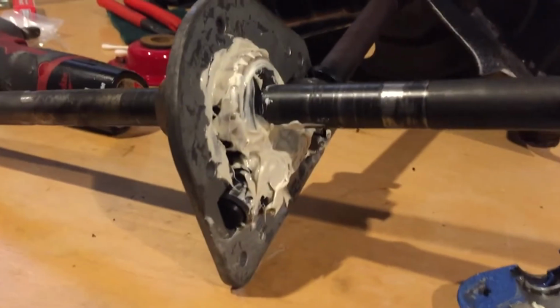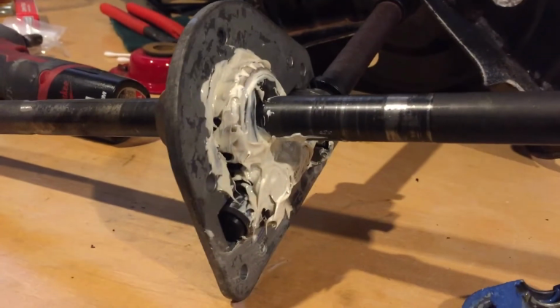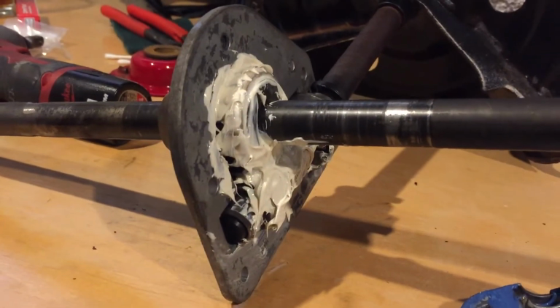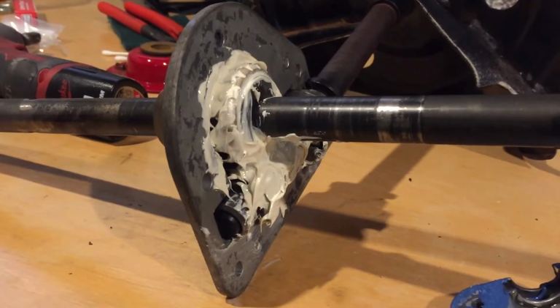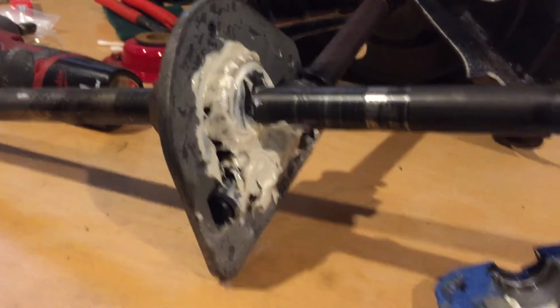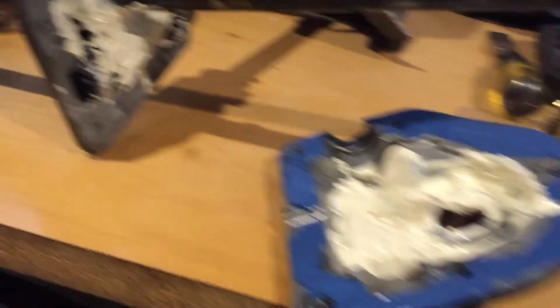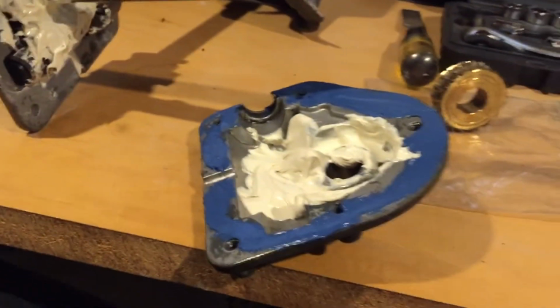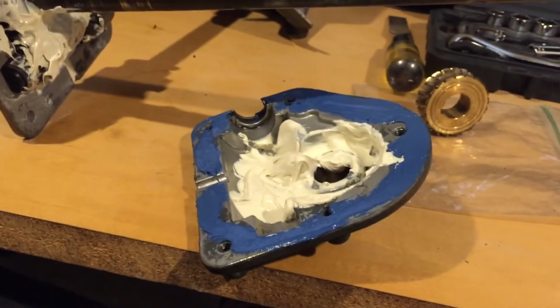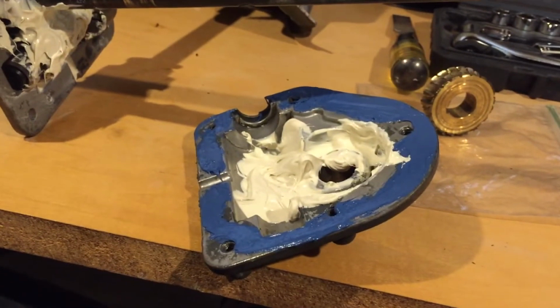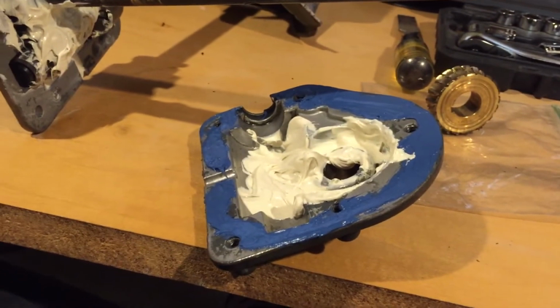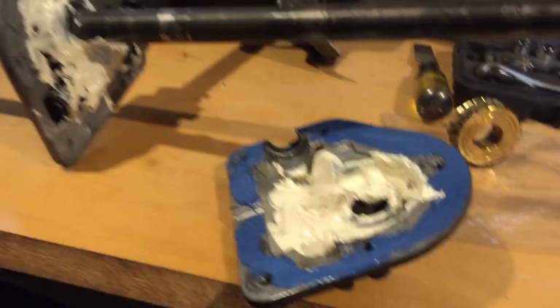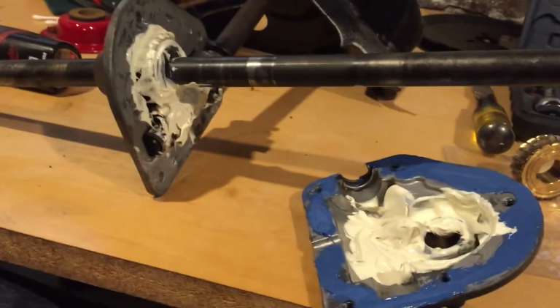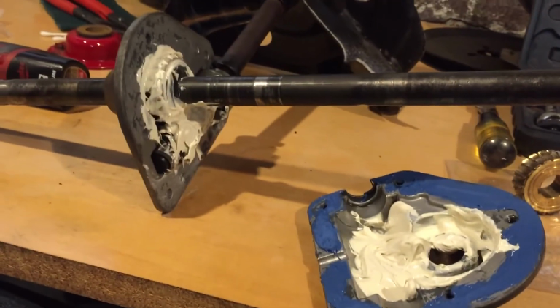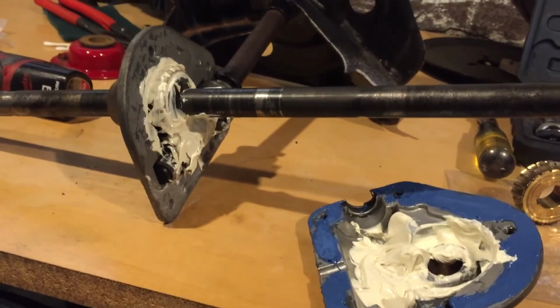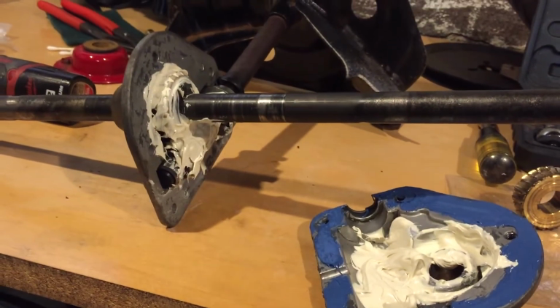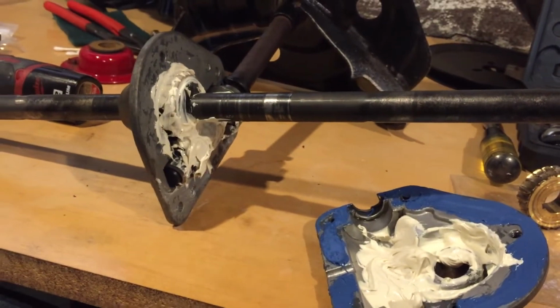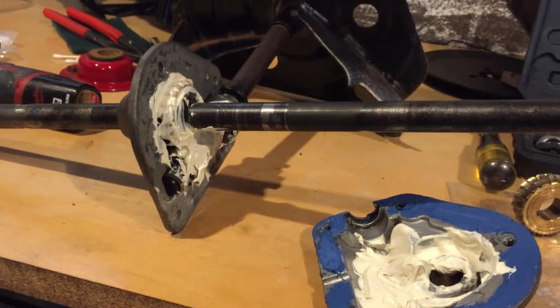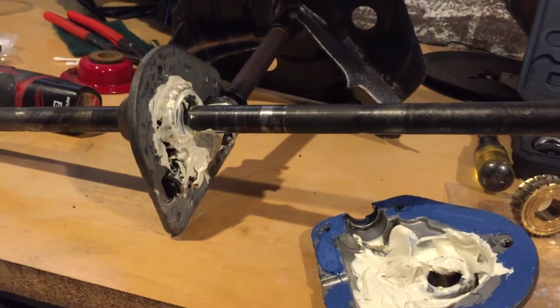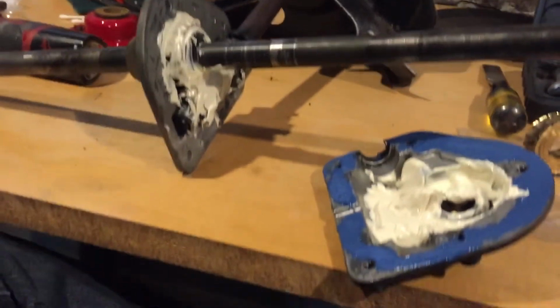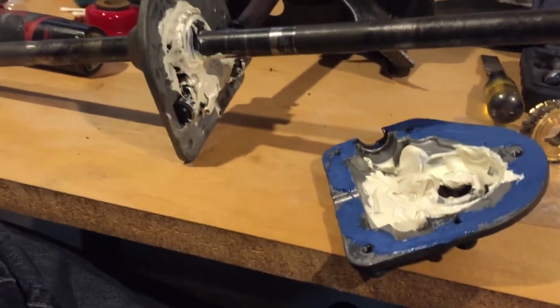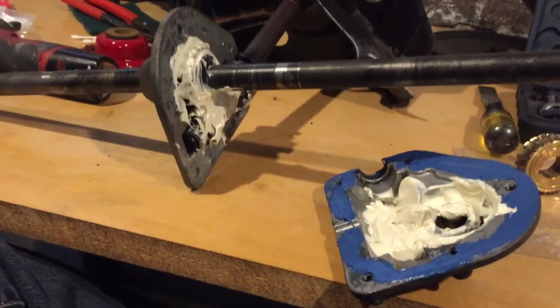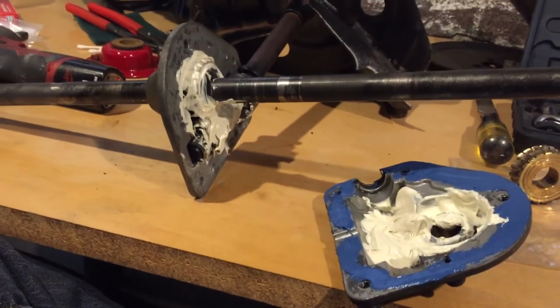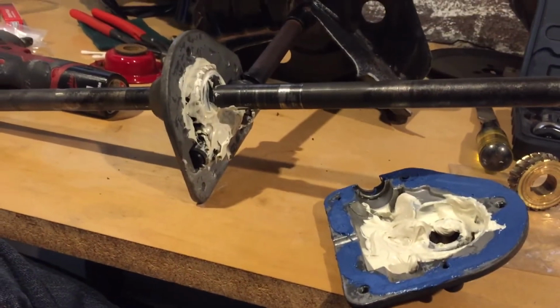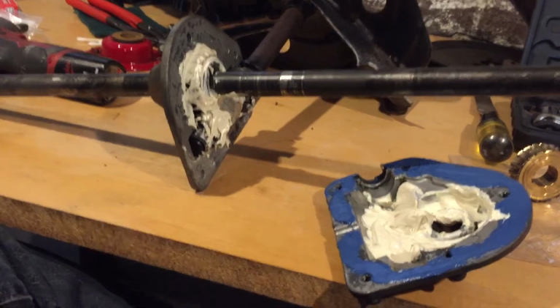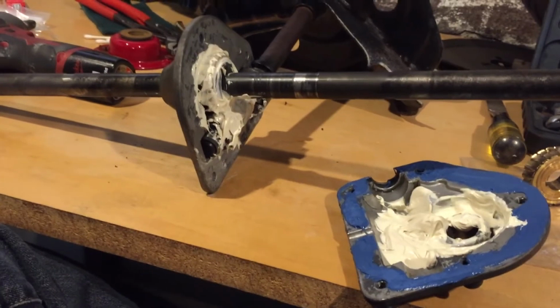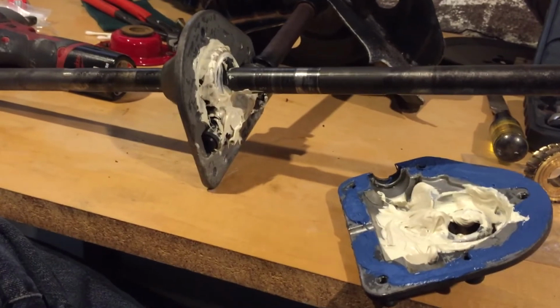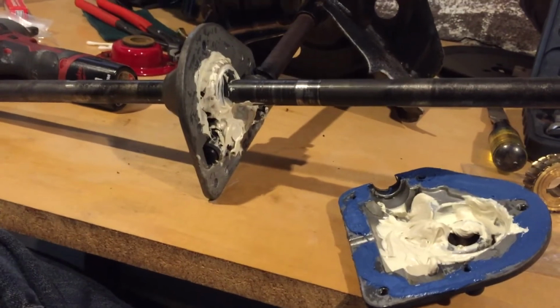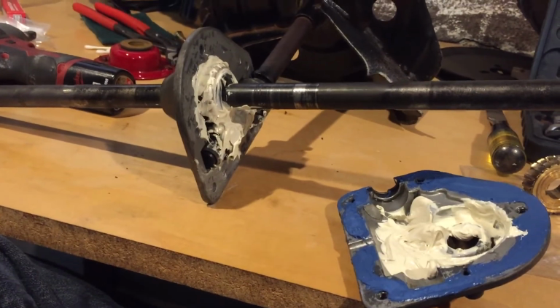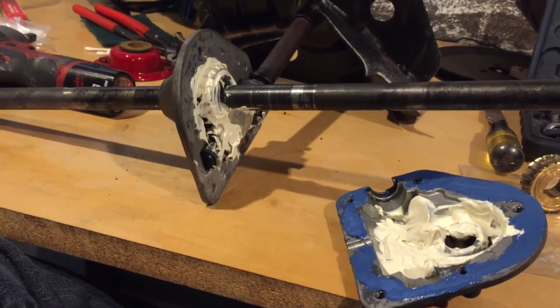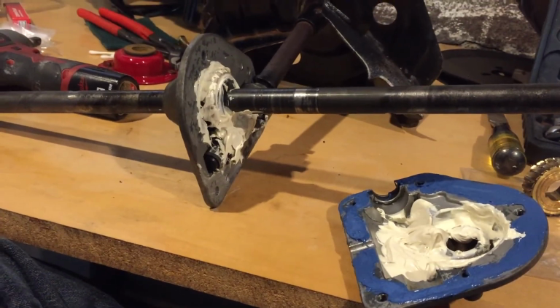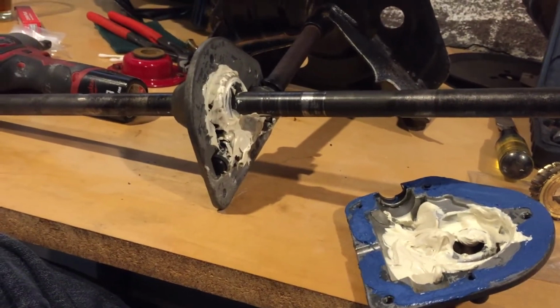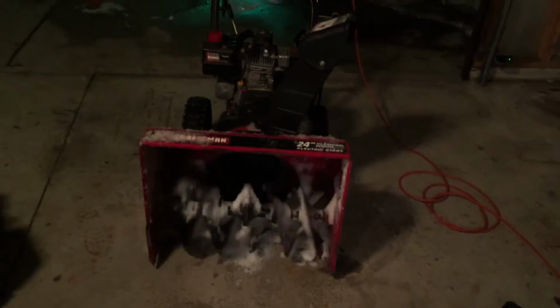Okay, here we go. Not a perfect job by any means, but basically going to slap it together and call it good. Put these bolts together and go from there.